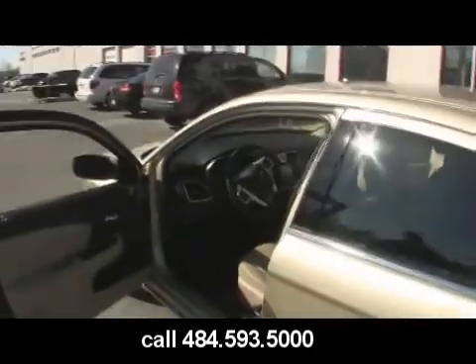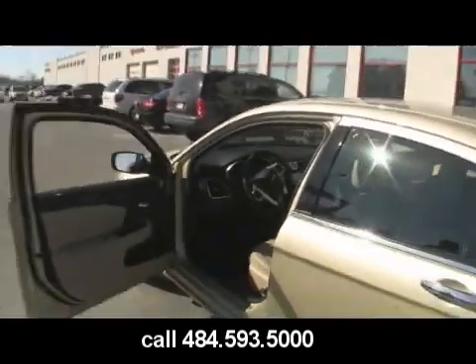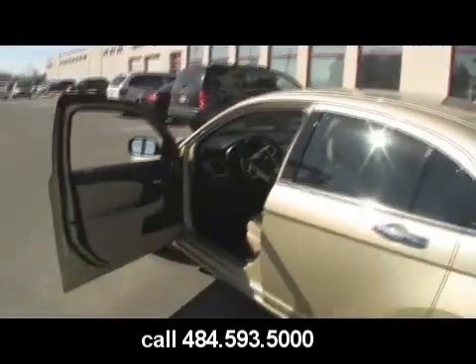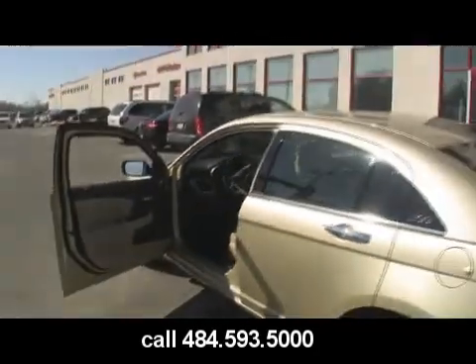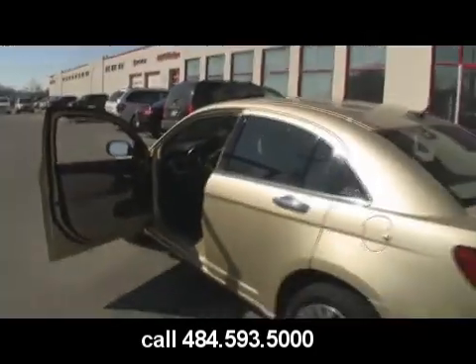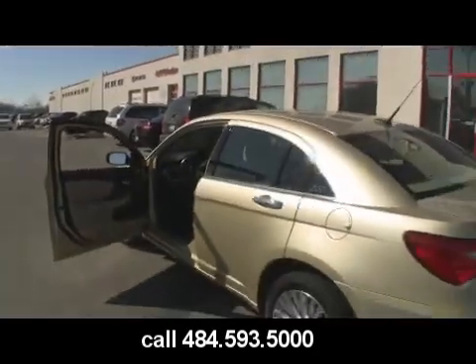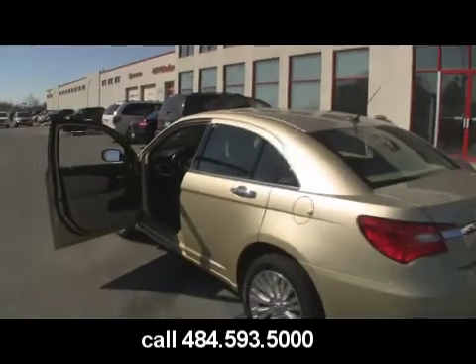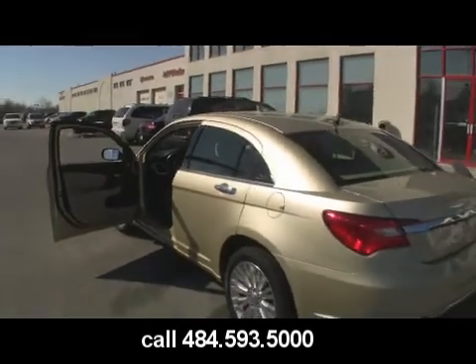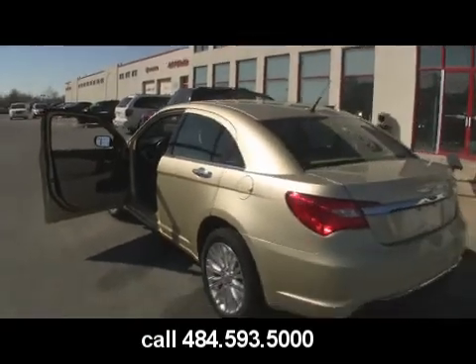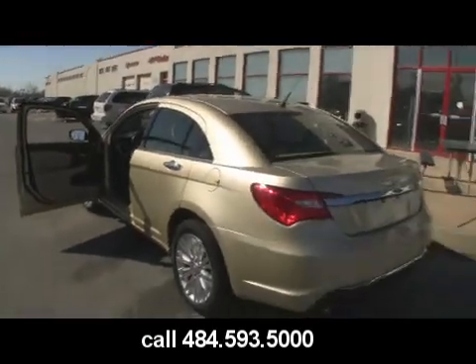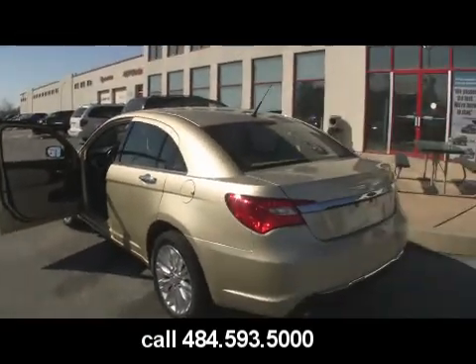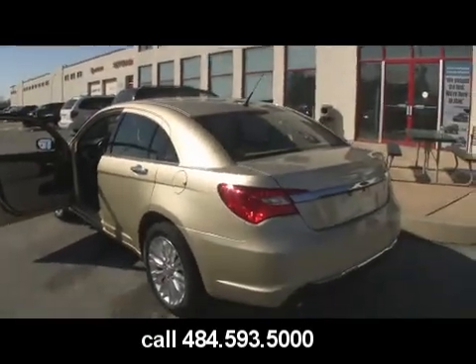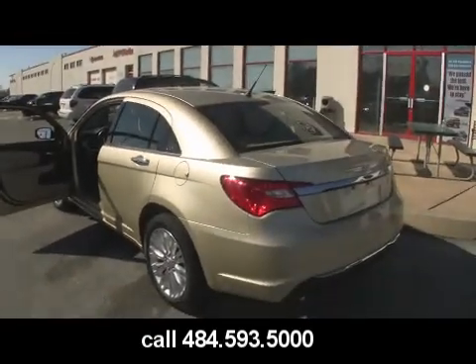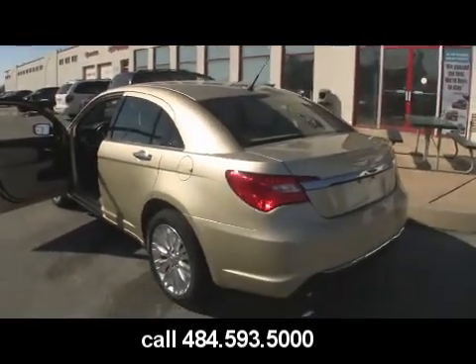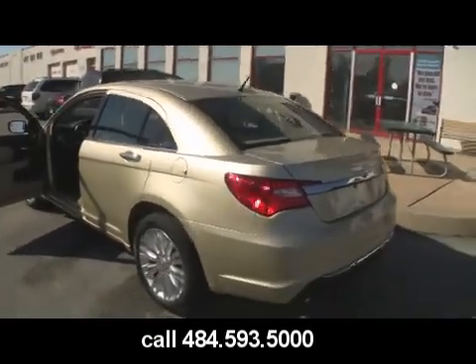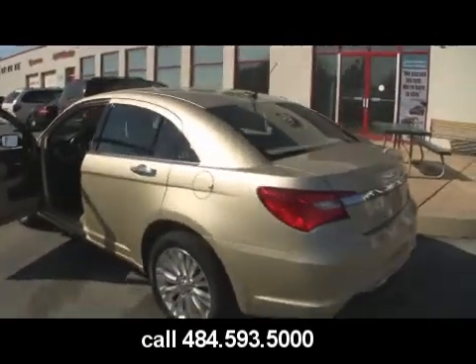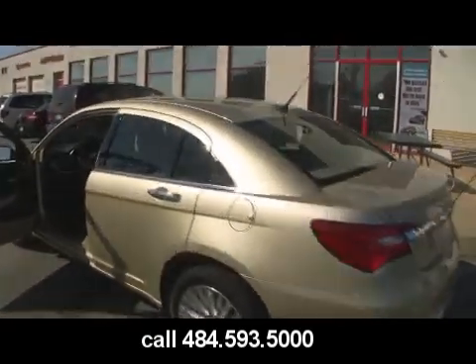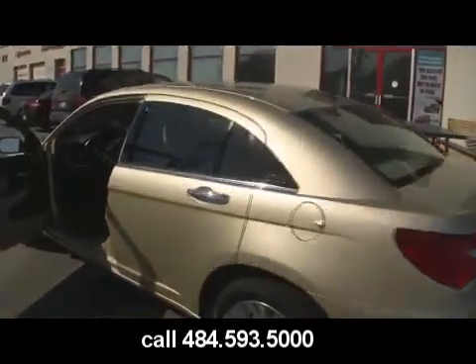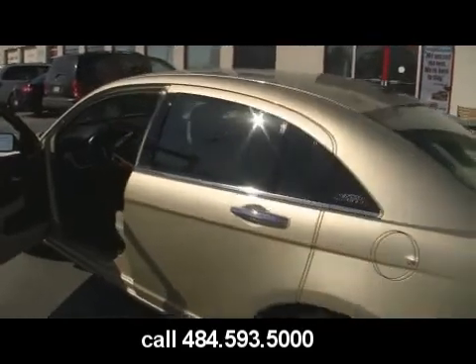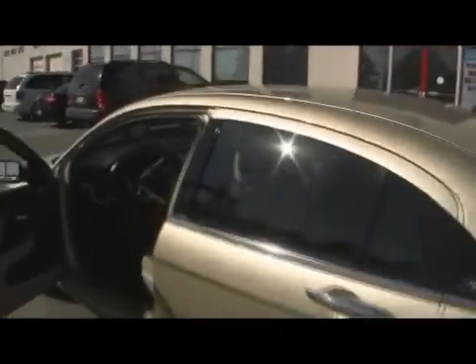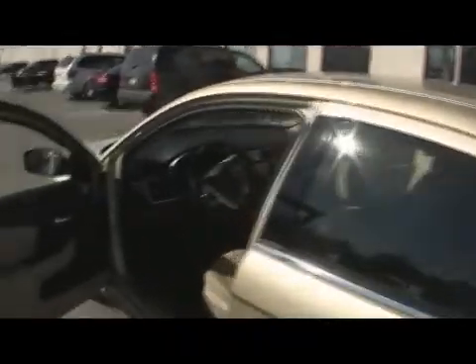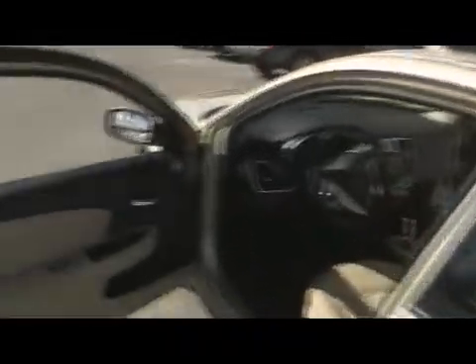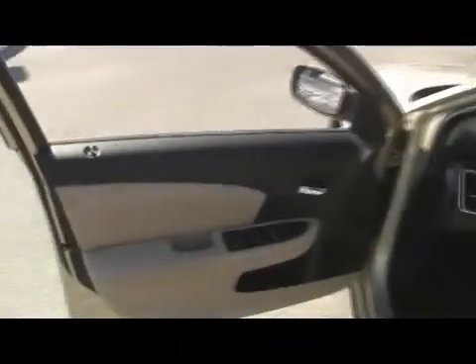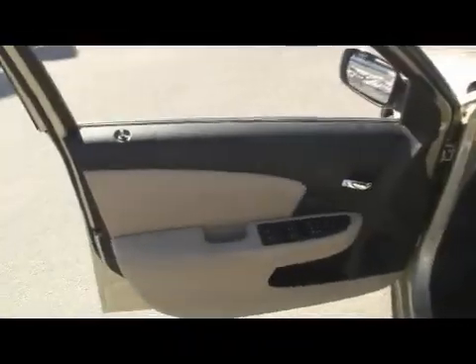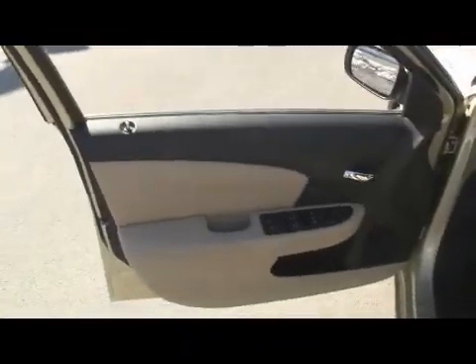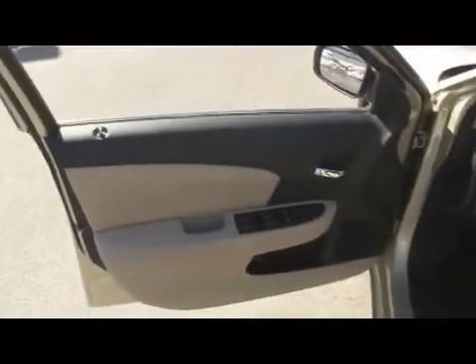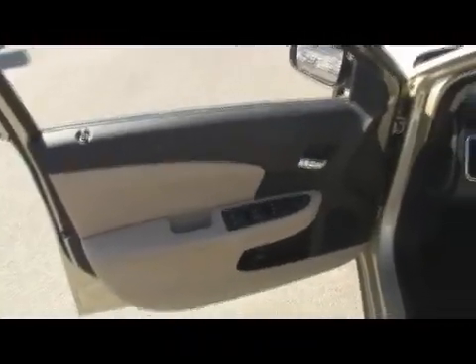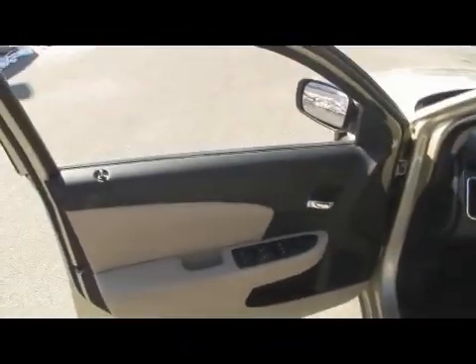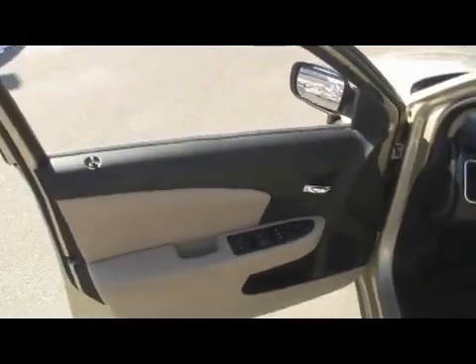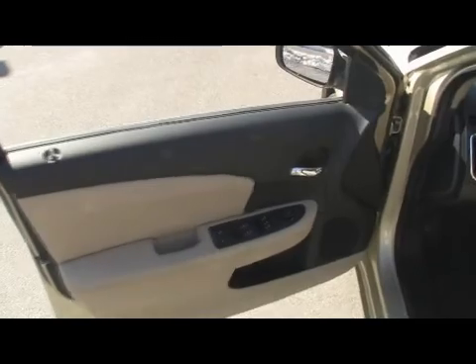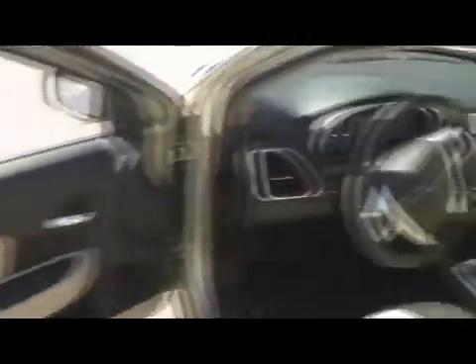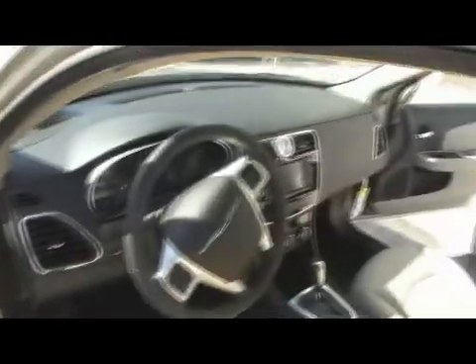We're going to come take a look at the all-new Chrysler 200. Give us a call at 484-593-5000. Online at www.gojeffauto.com. When you come in and take a look at this vehicle, pay special attention to the interior details.